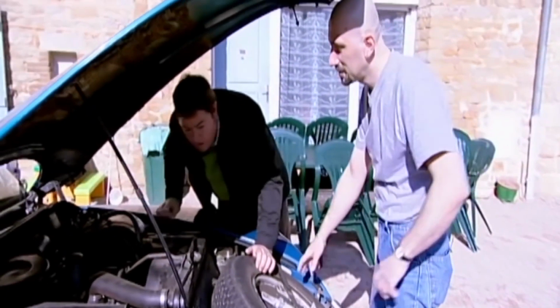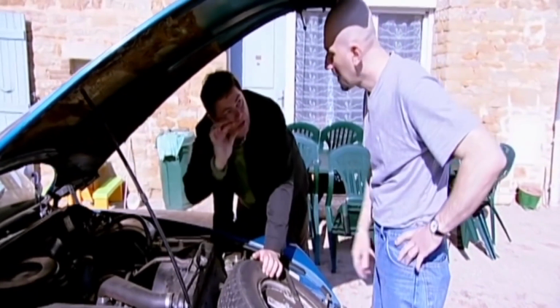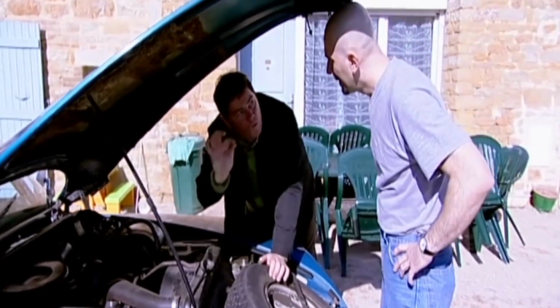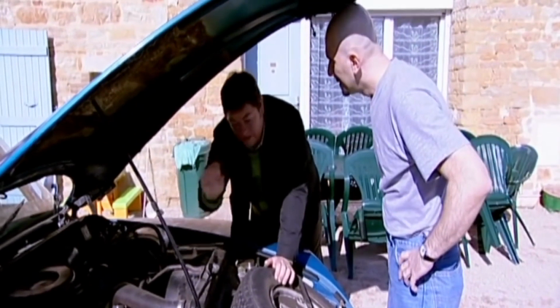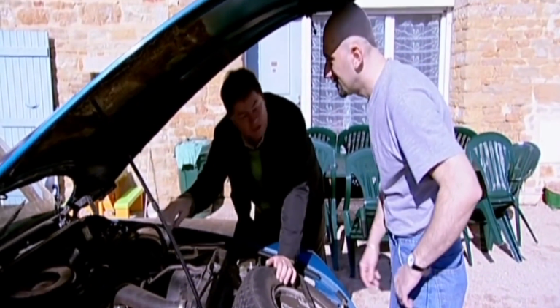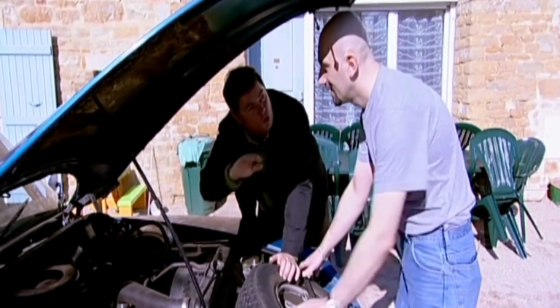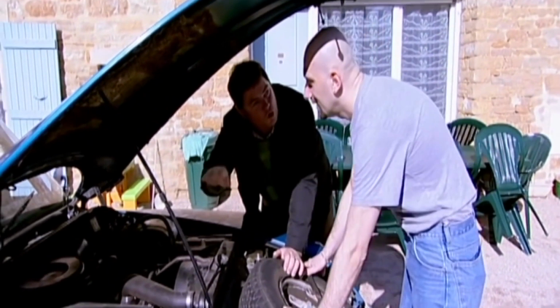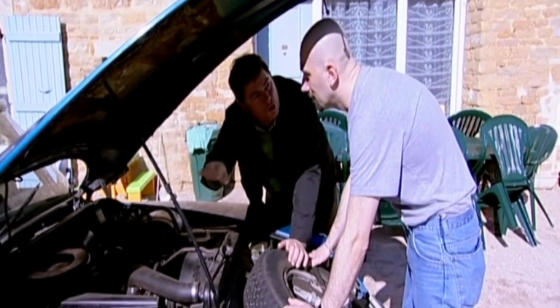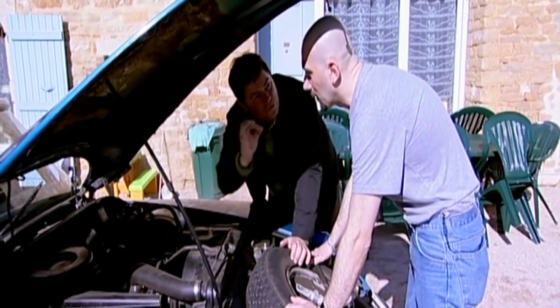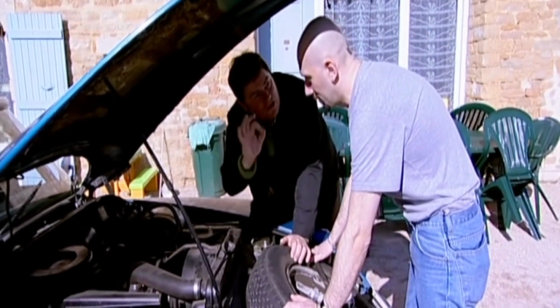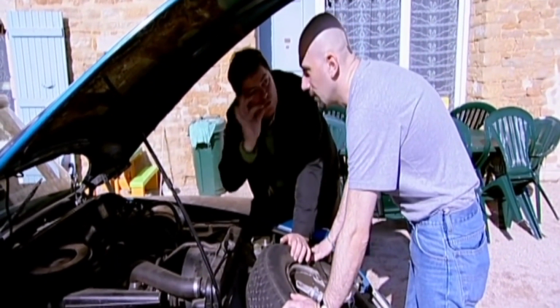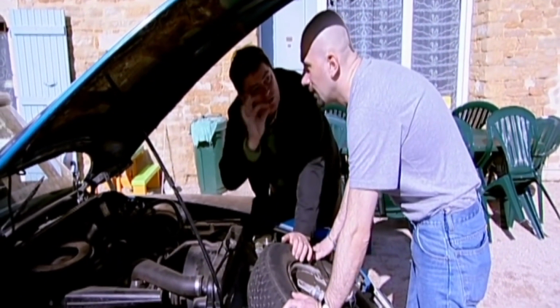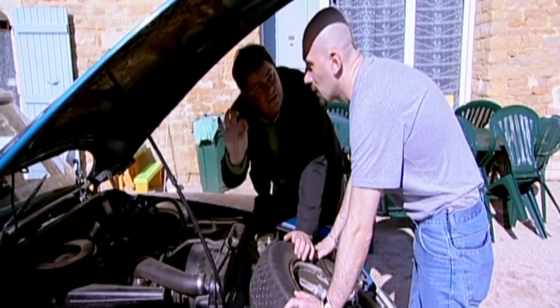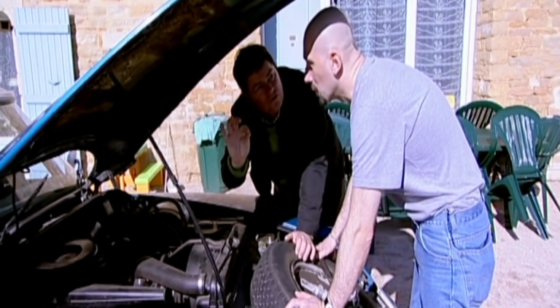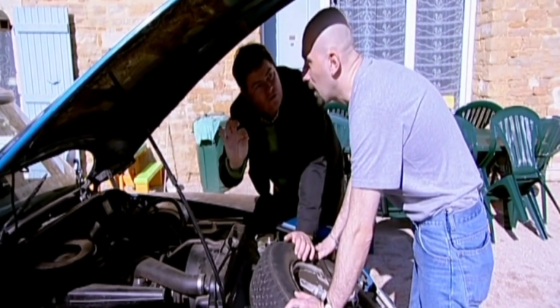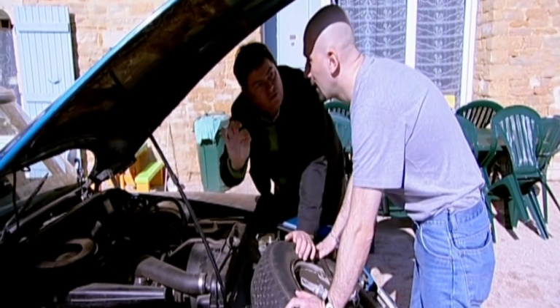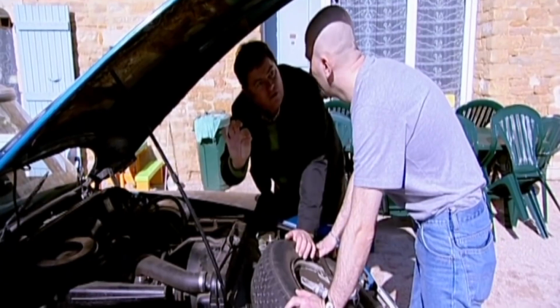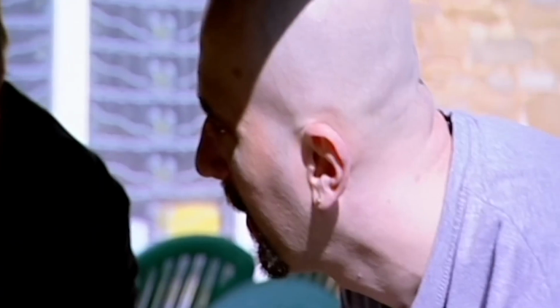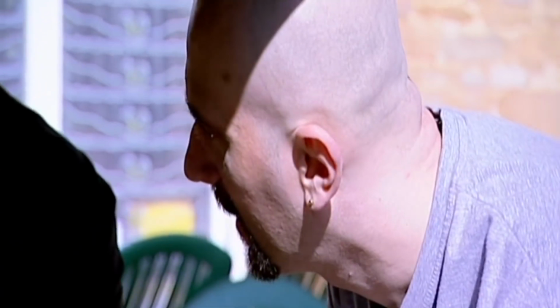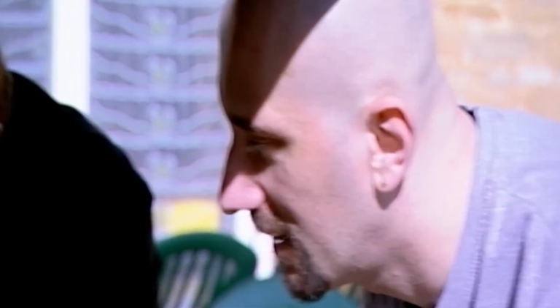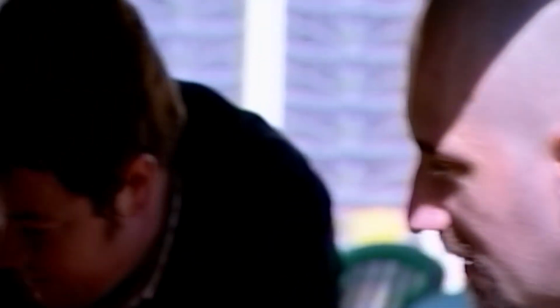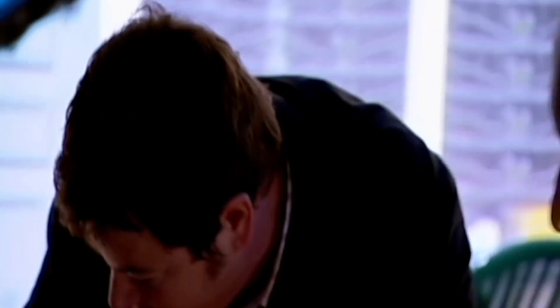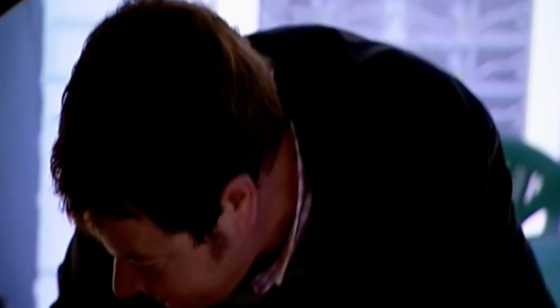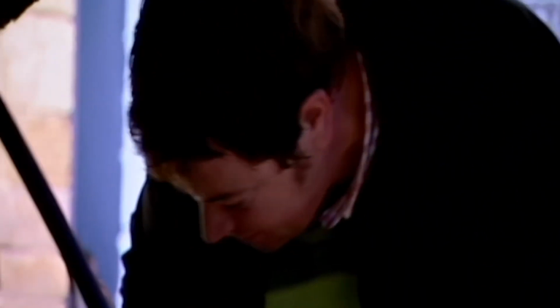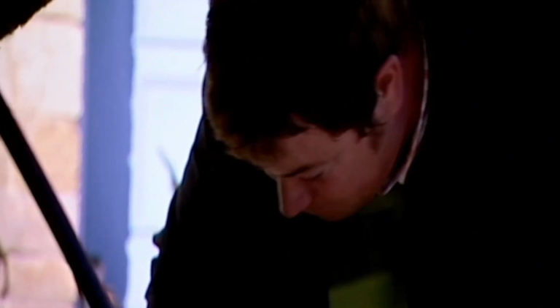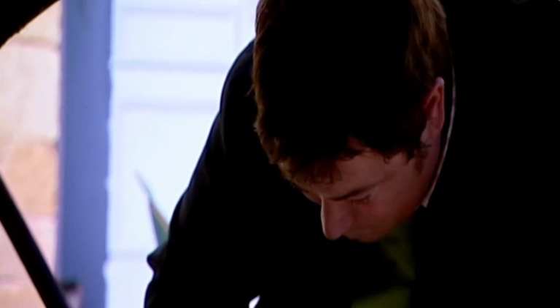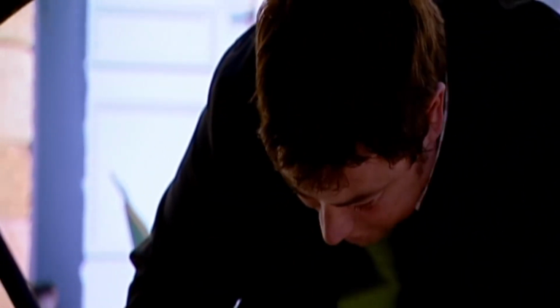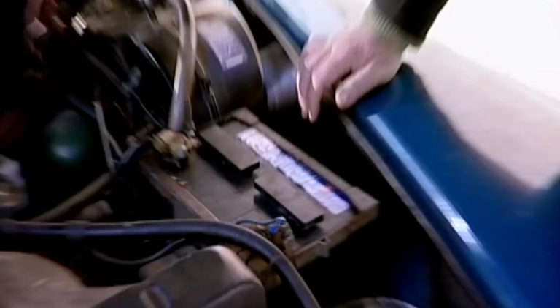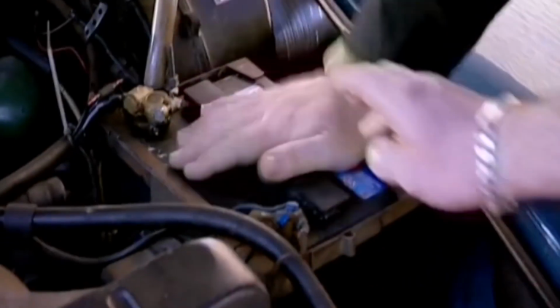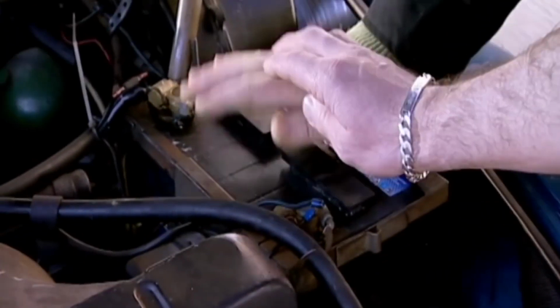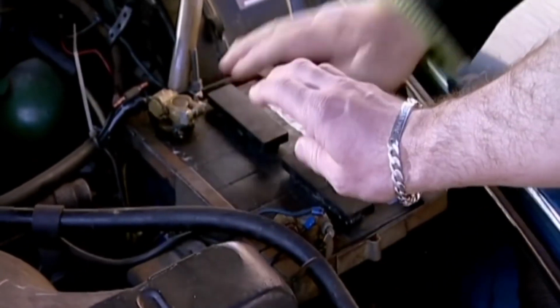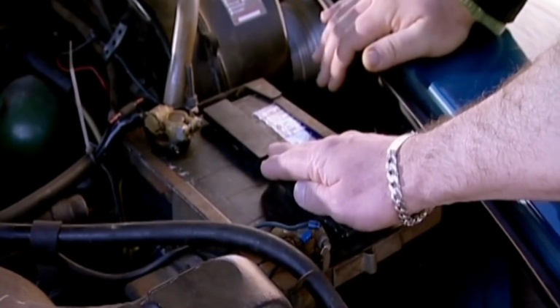Beautiful. Is the engine good? Is it sweet? I think he said the engine's in good nick. Yes. New battery. New battery.